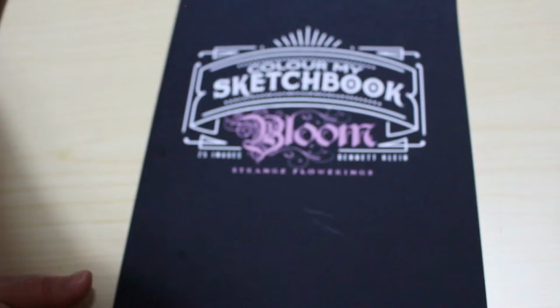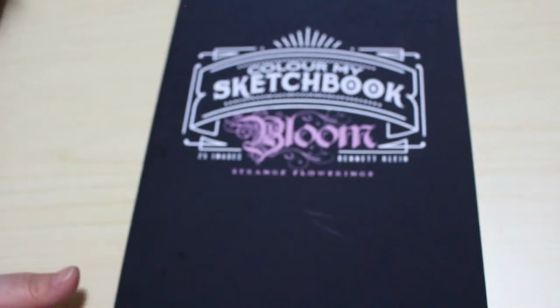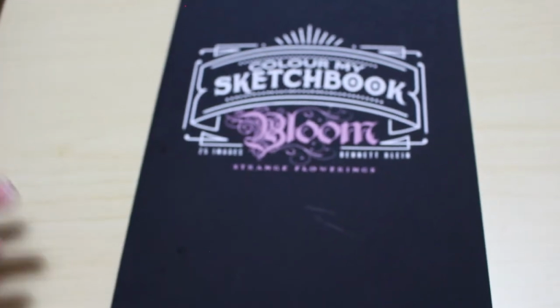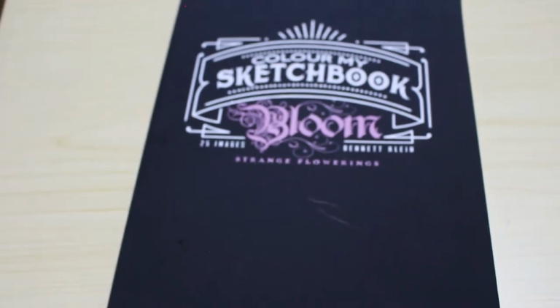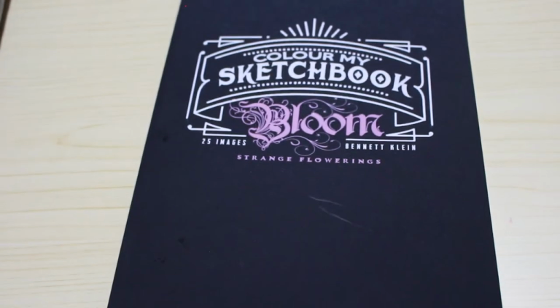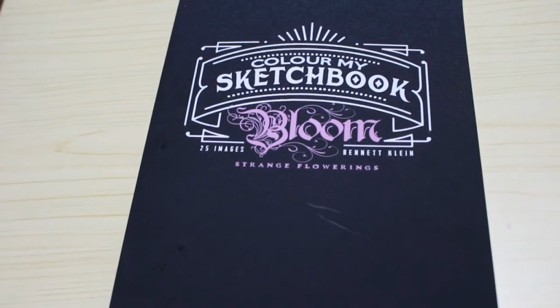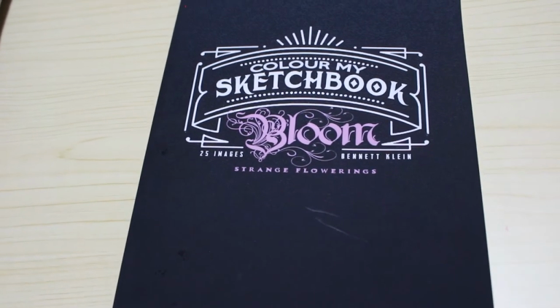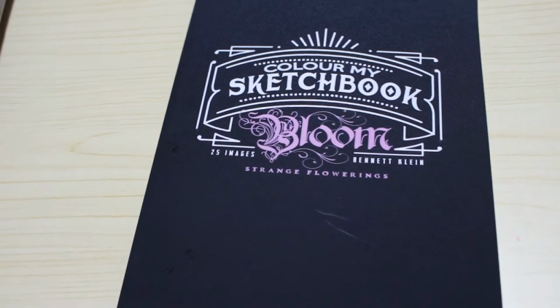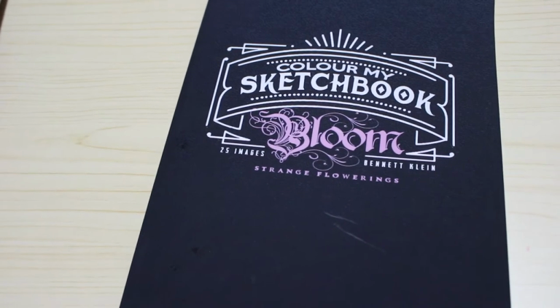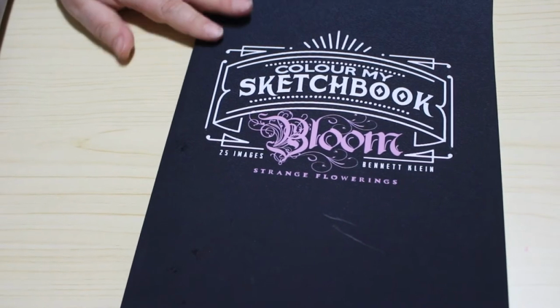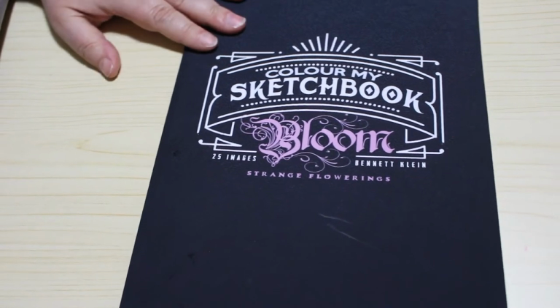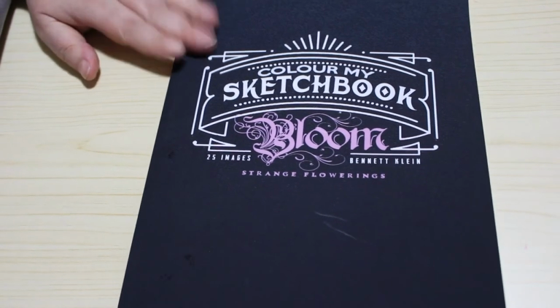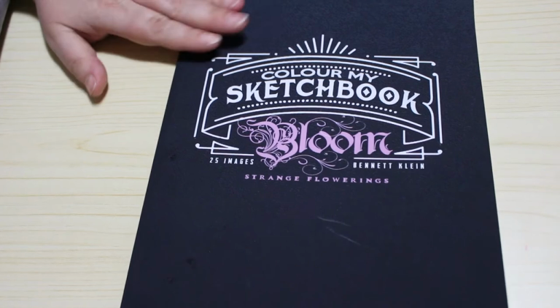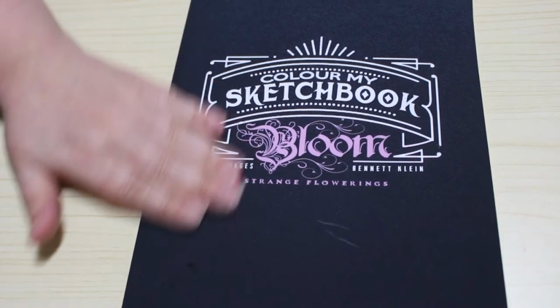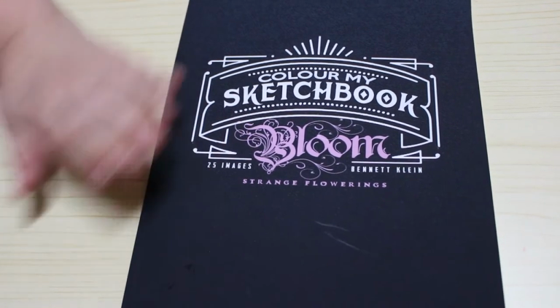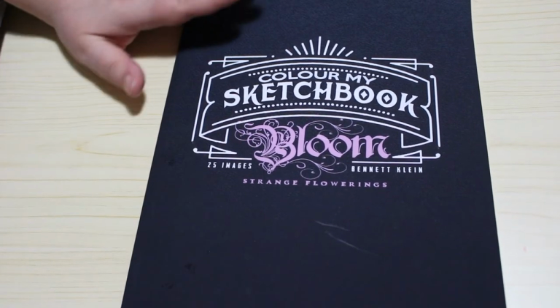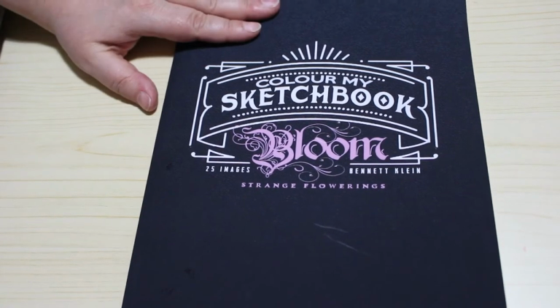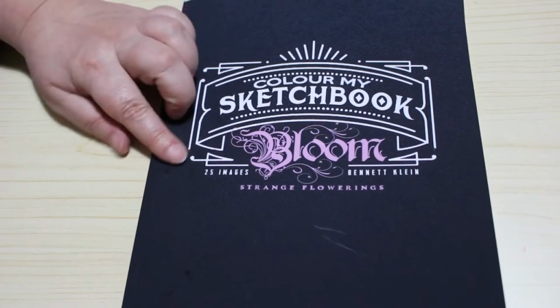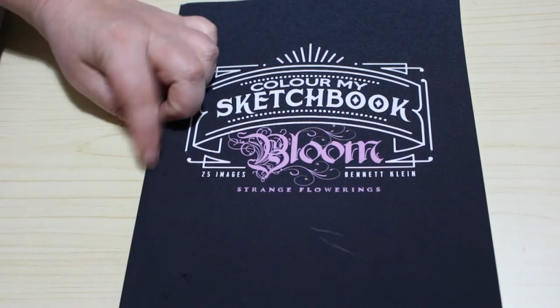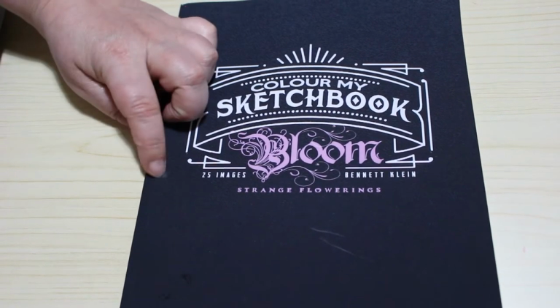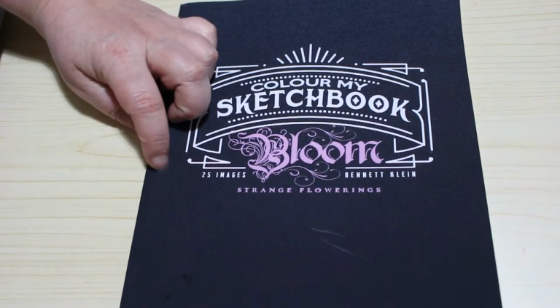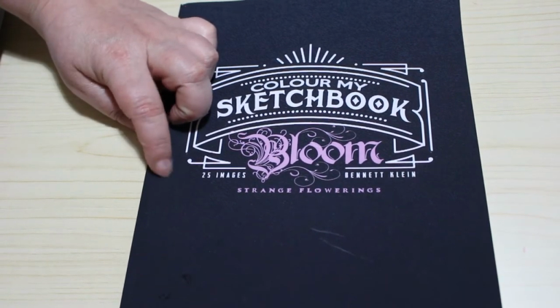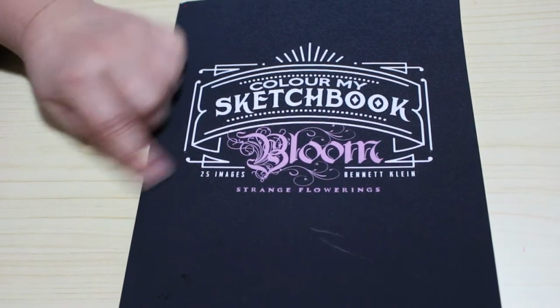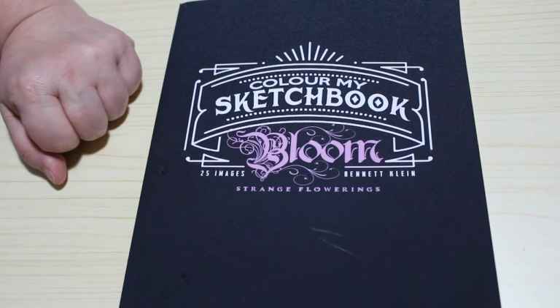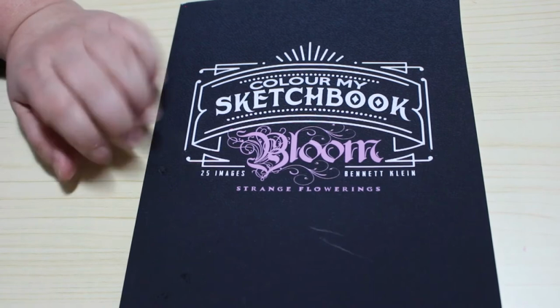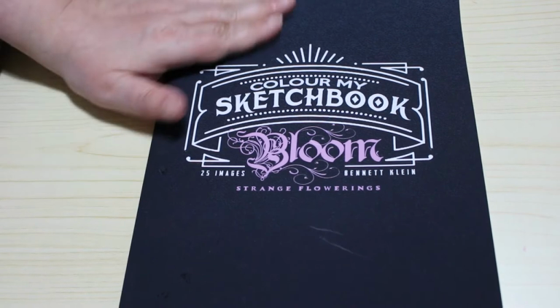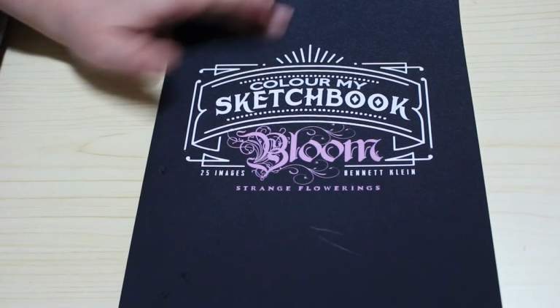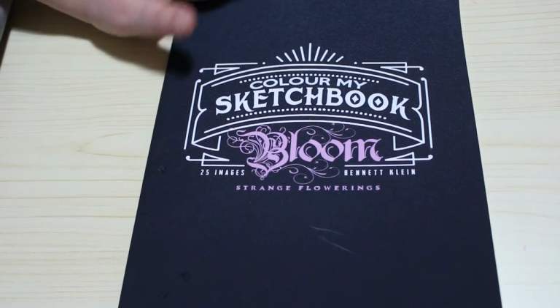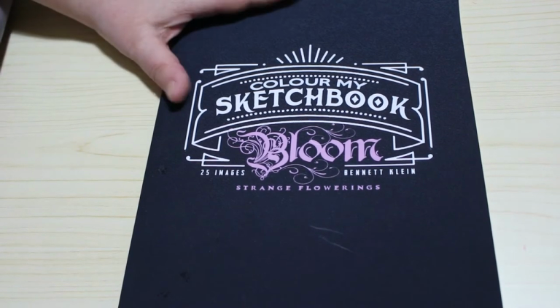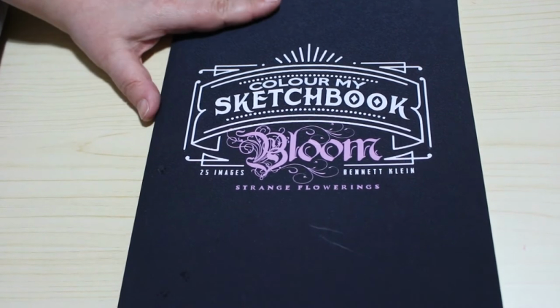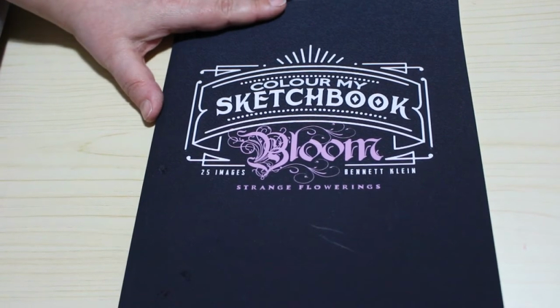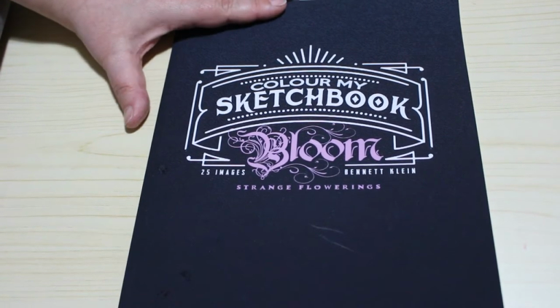Hi everyone, it's Andrea, welcome back to the channel. I know that most of you who like Bennett Klein will have this book. This is the only one I really wanted, and there's some marks on it but I'm not worried about that - it's got a lovely cover. So this is Color My Sketchbook: Bloom.